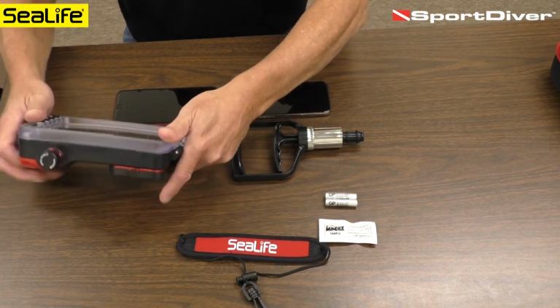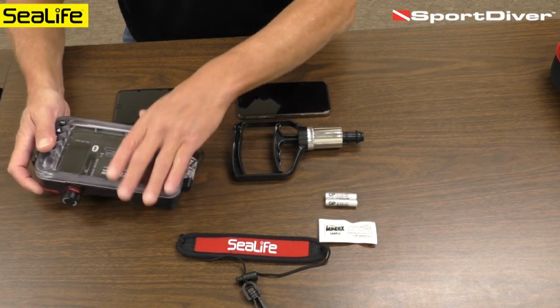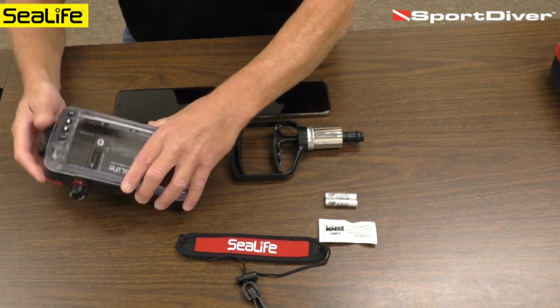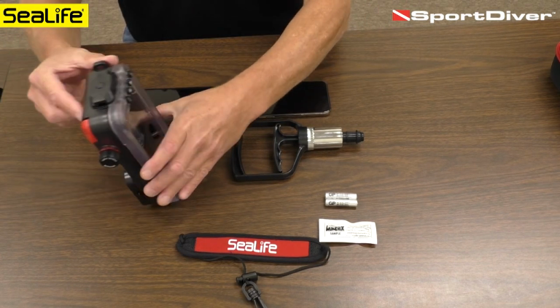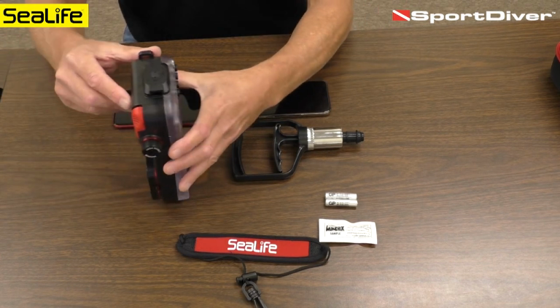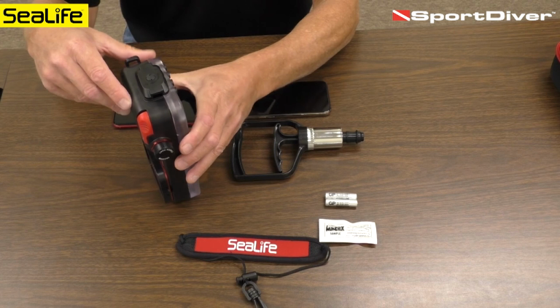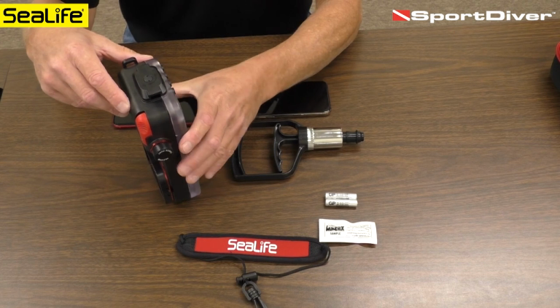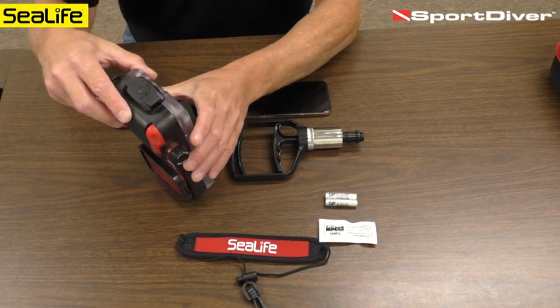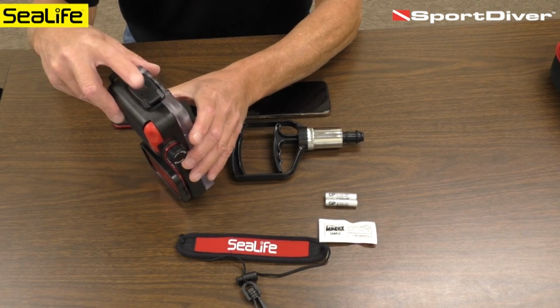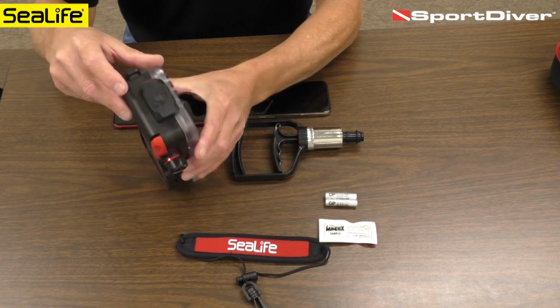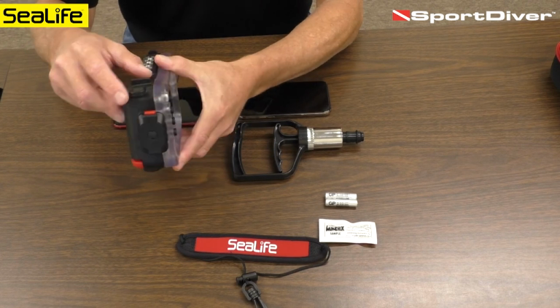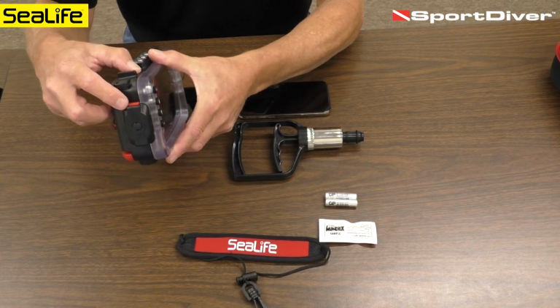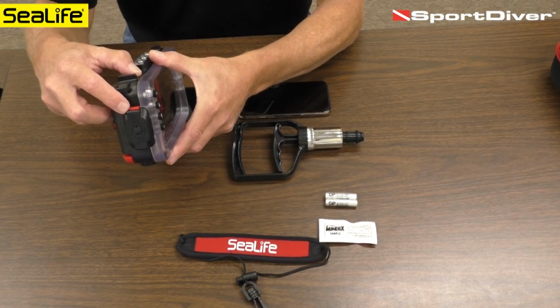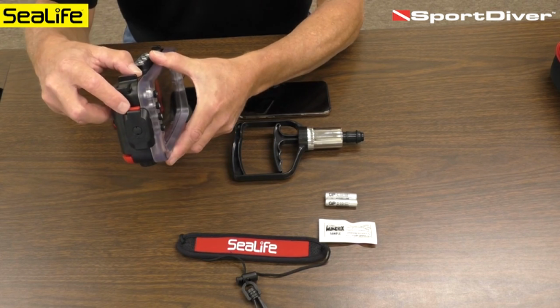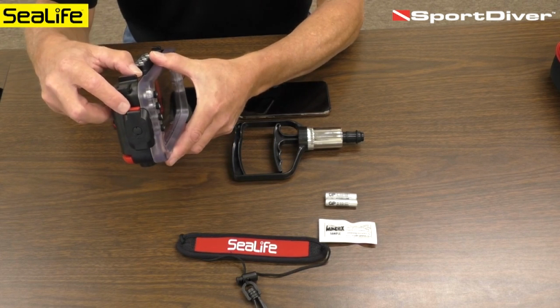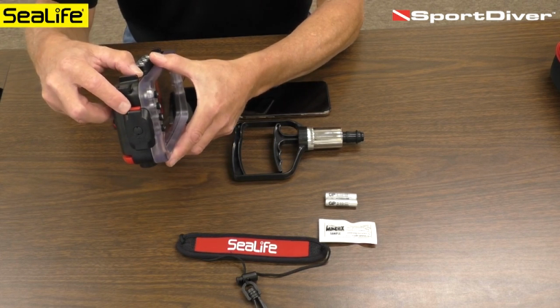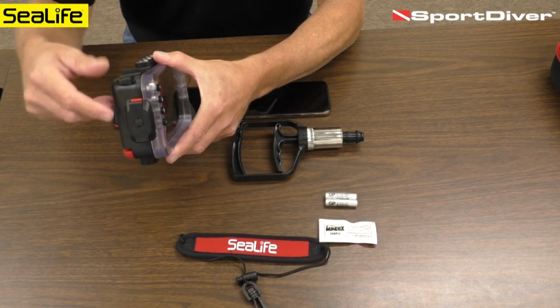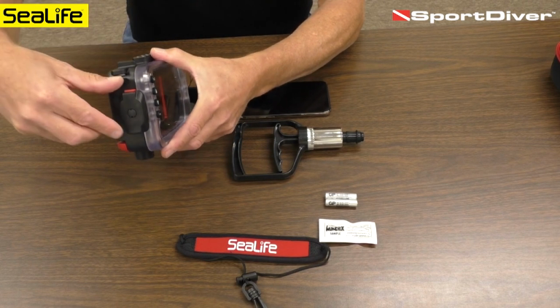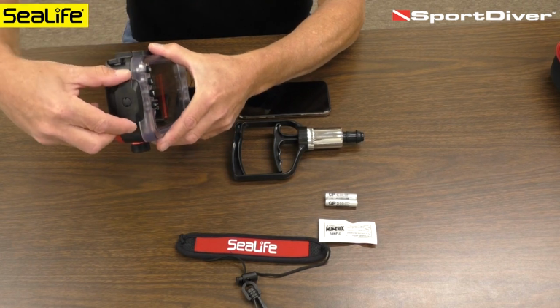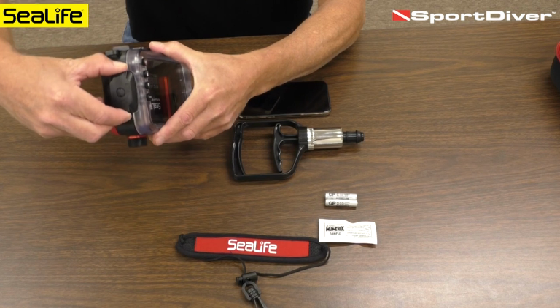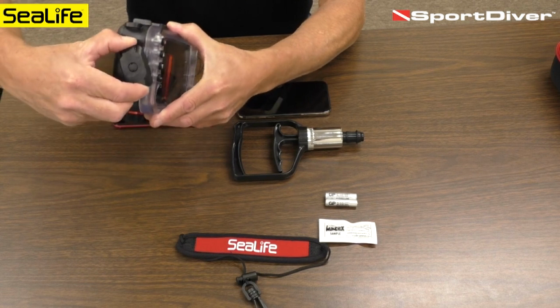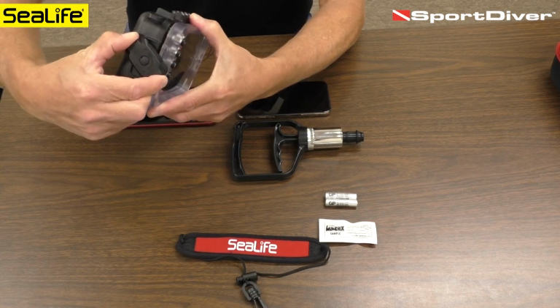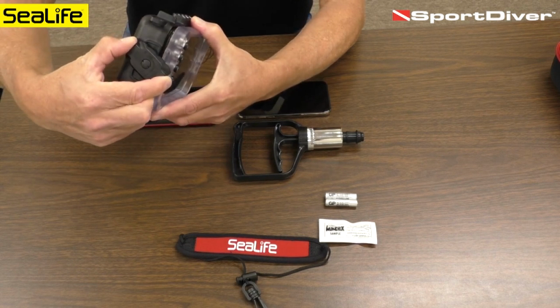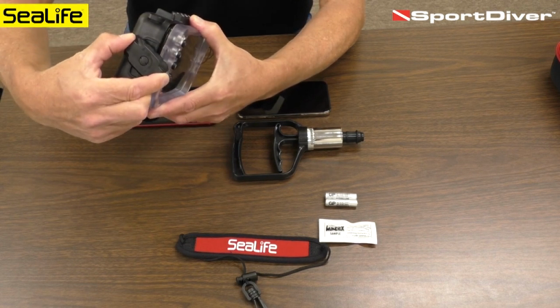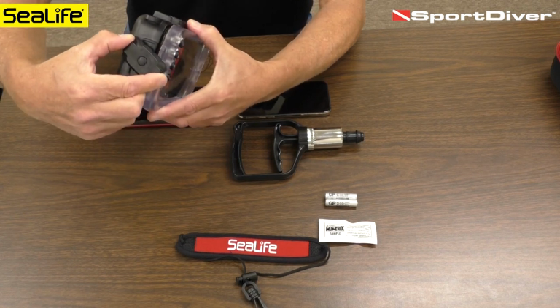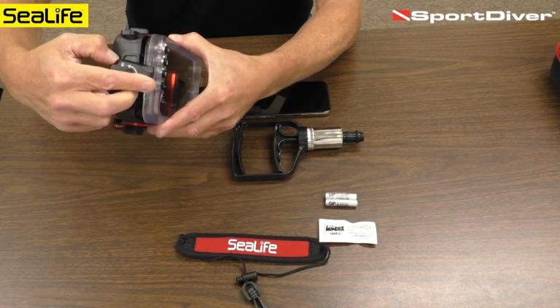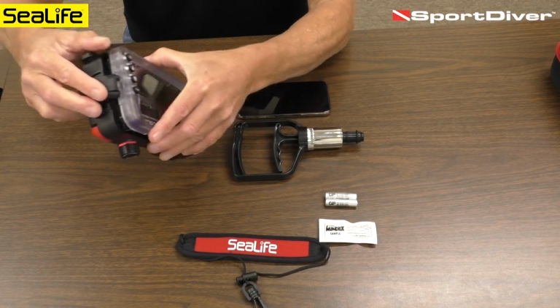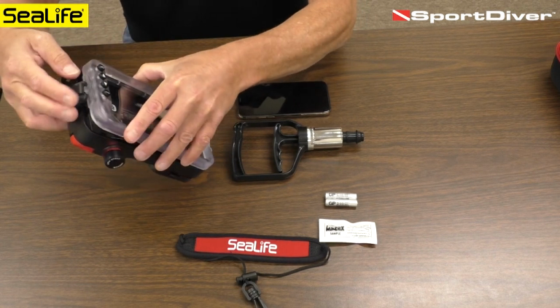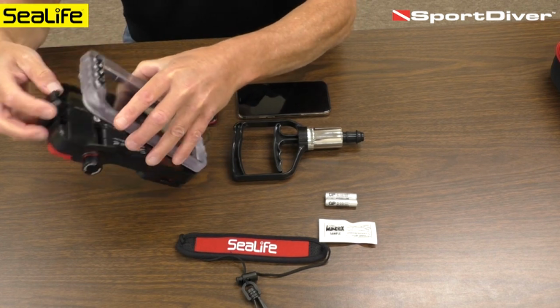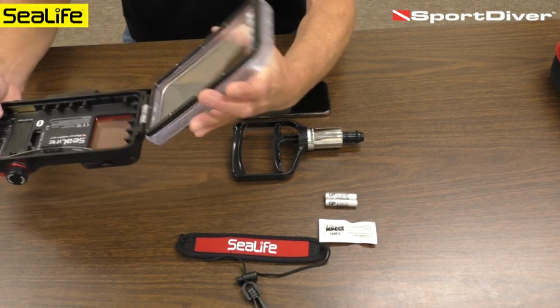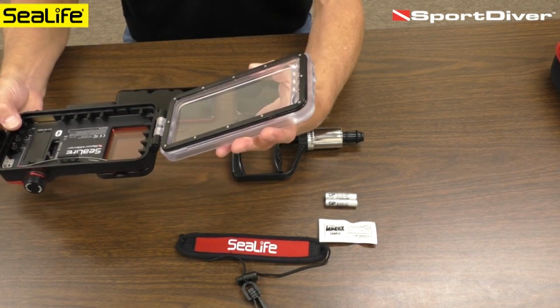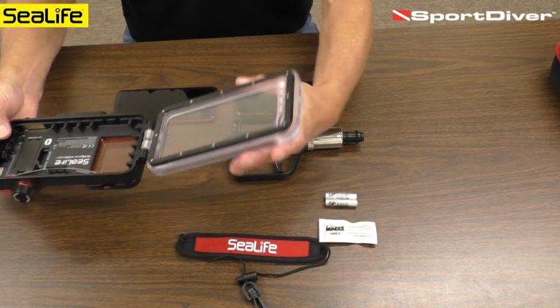Let's open this up. What we have on the side is a cam lock. There is a release button right here that you push and rotate counterclockwise, and that will open up the door.